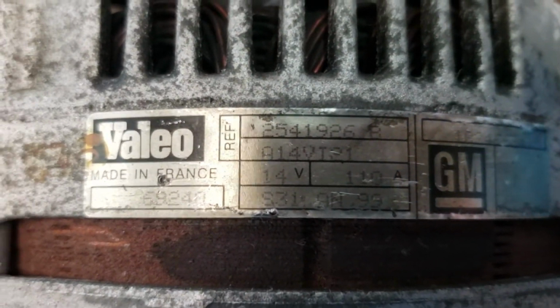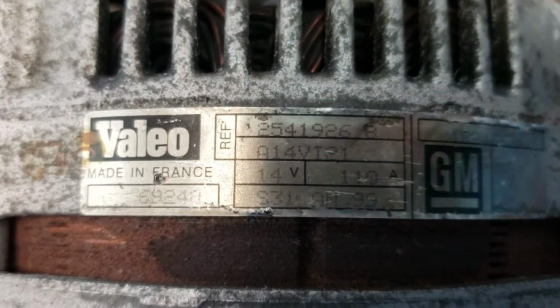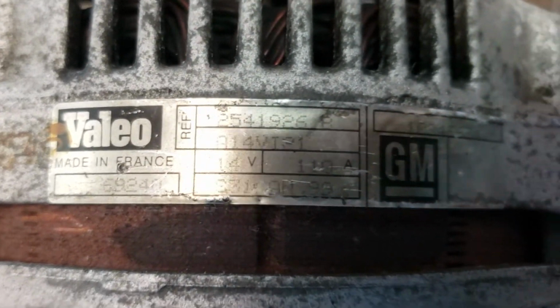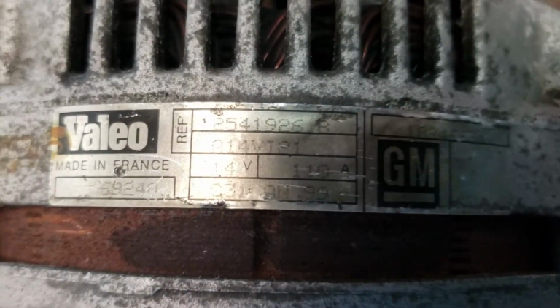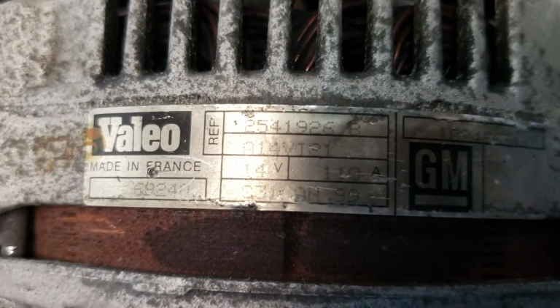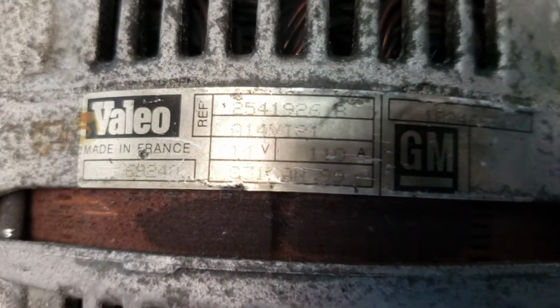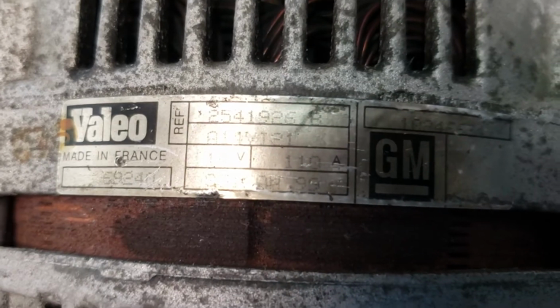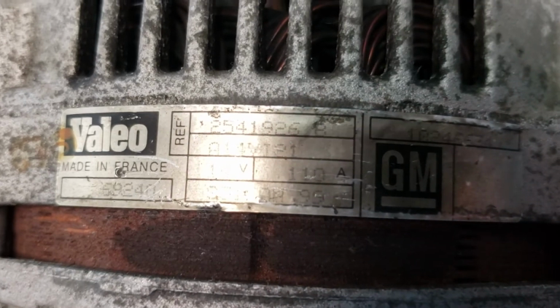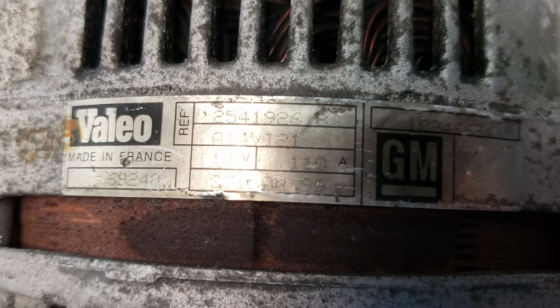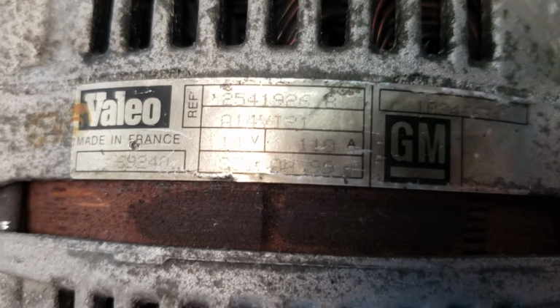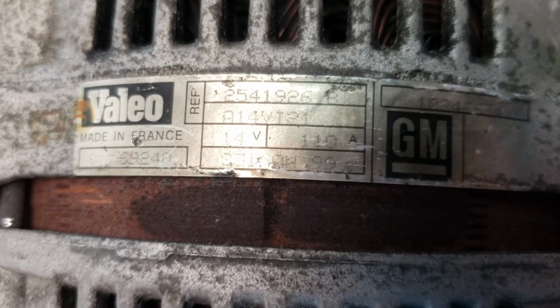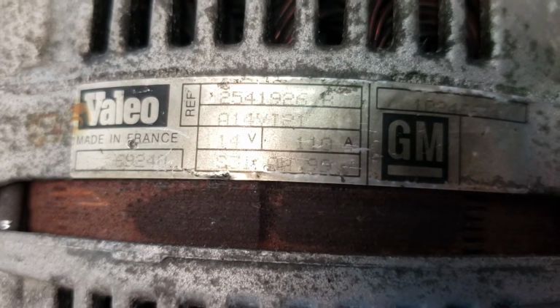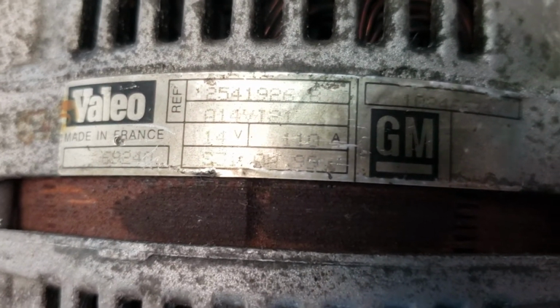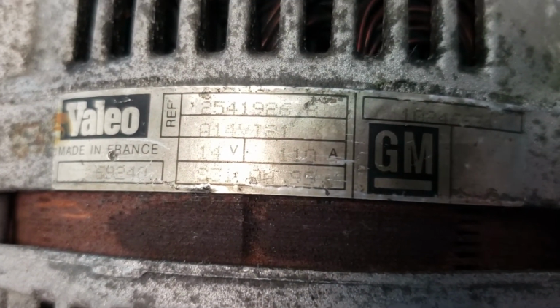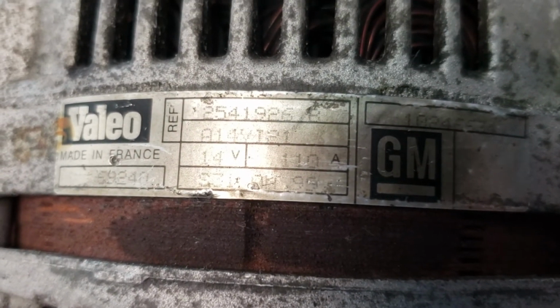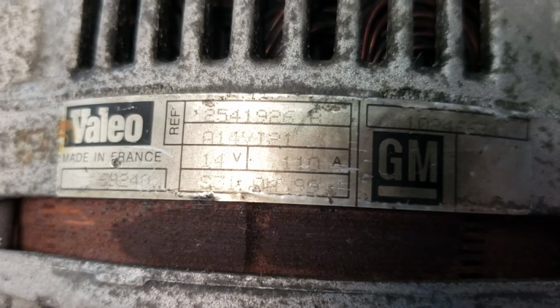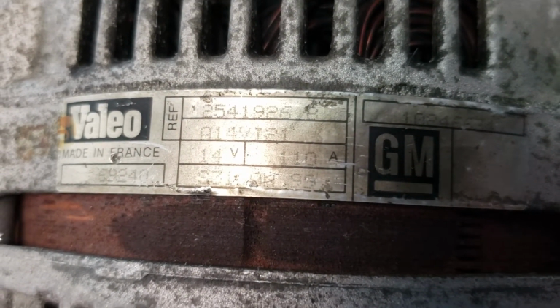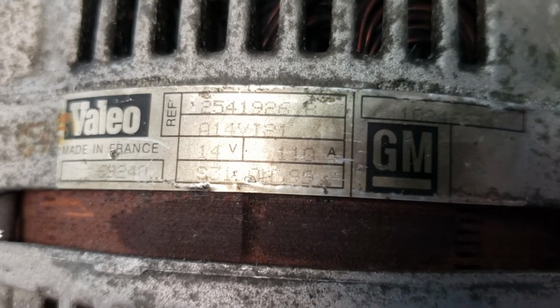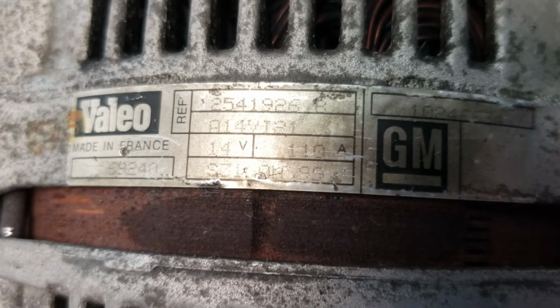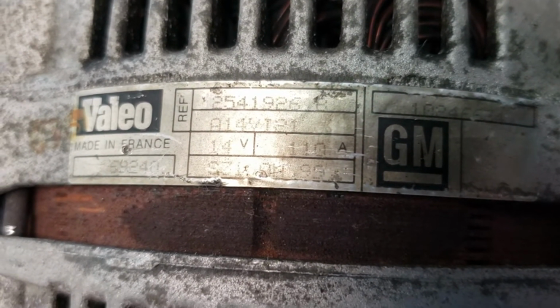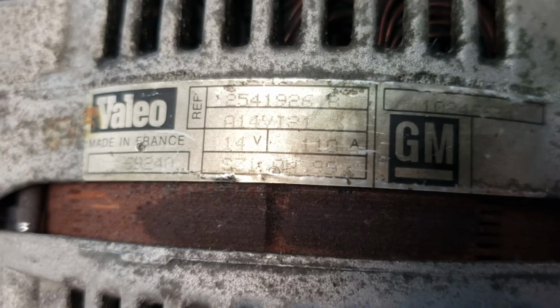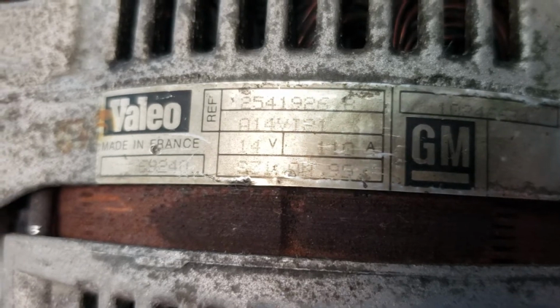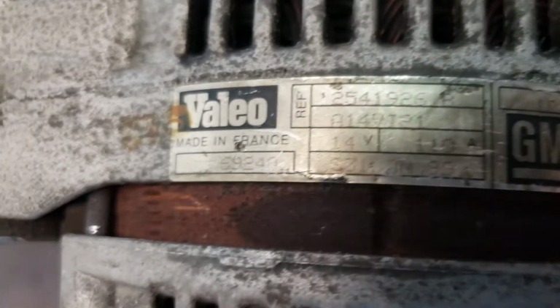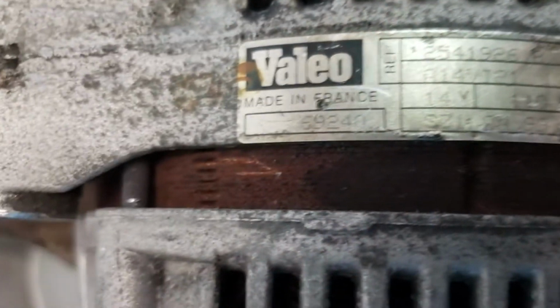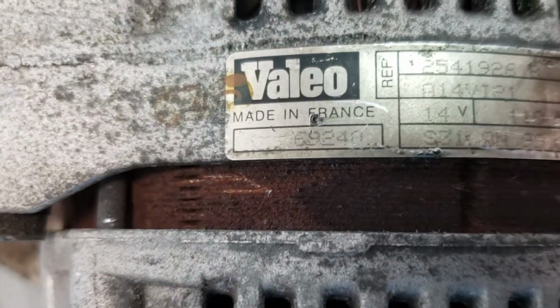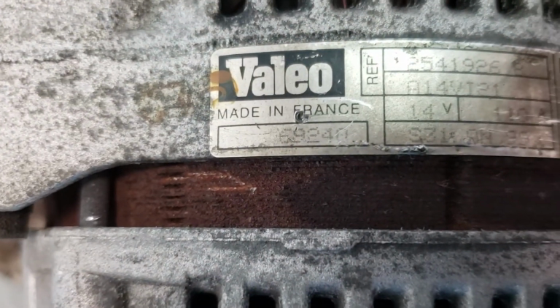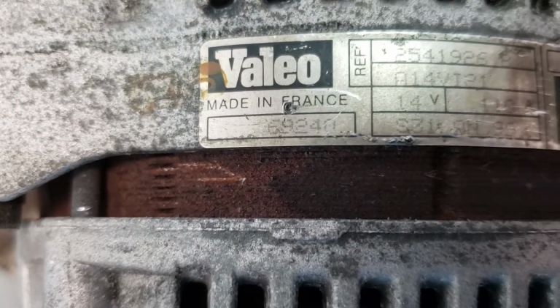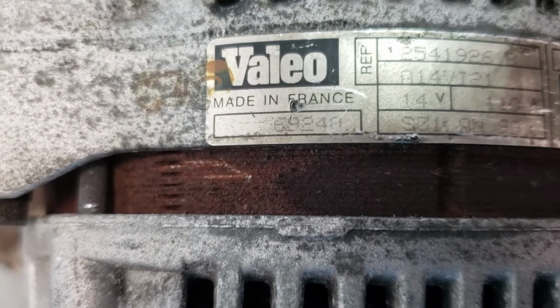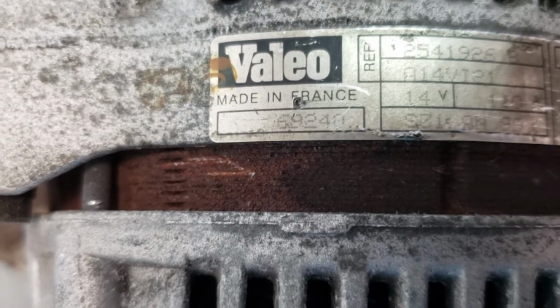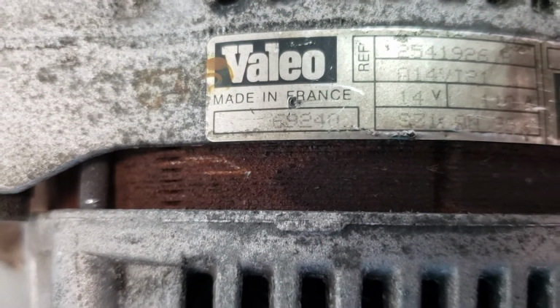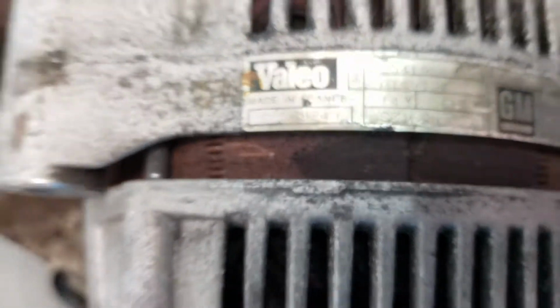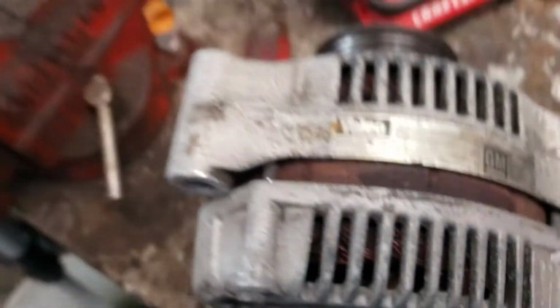It's made in France — so it surrenders quickly. But that's the part number, or the reference number, in case anyone's interested.